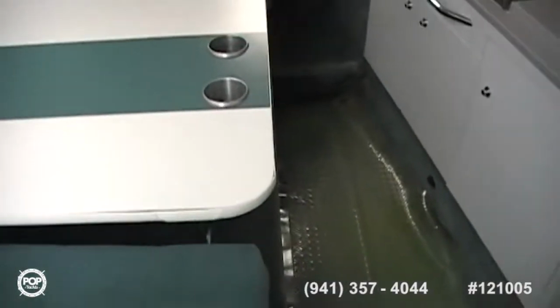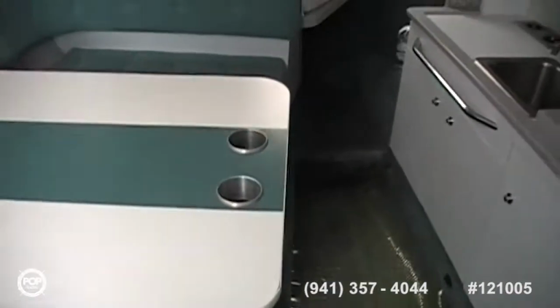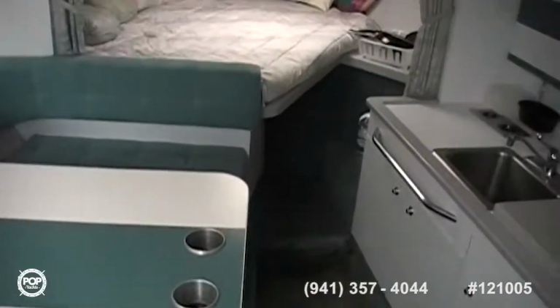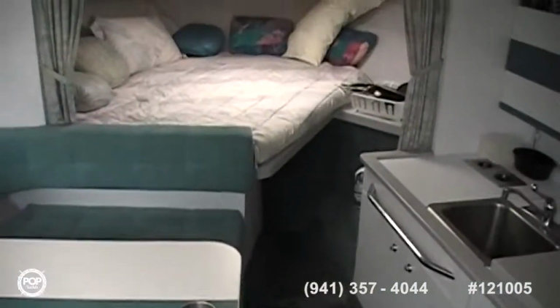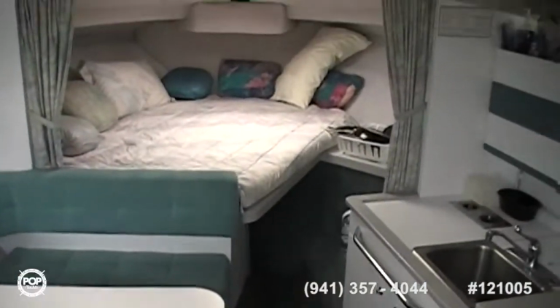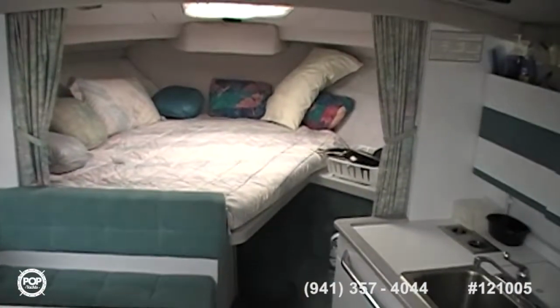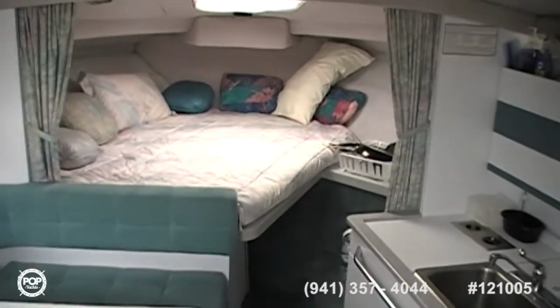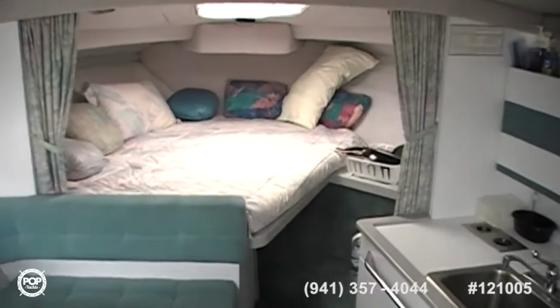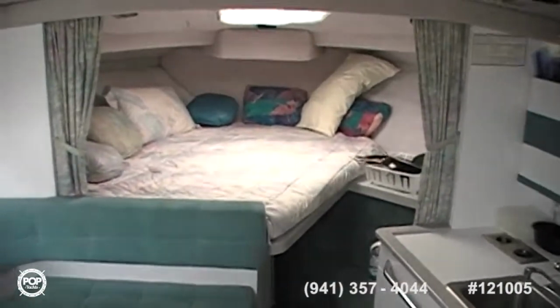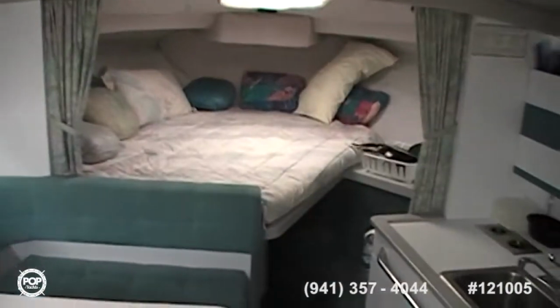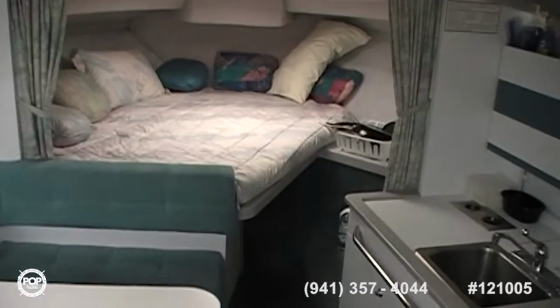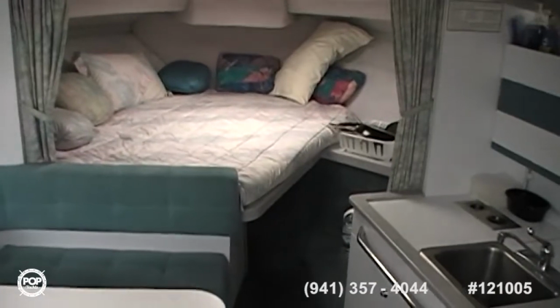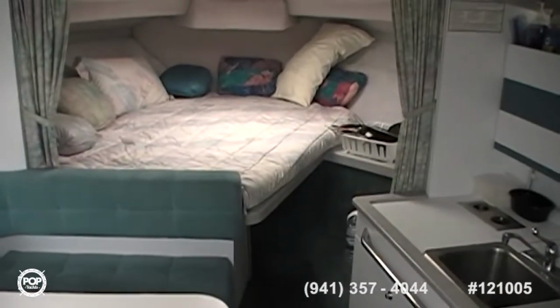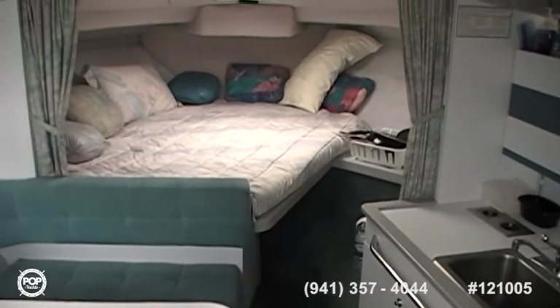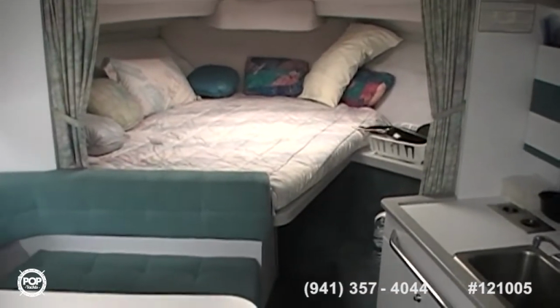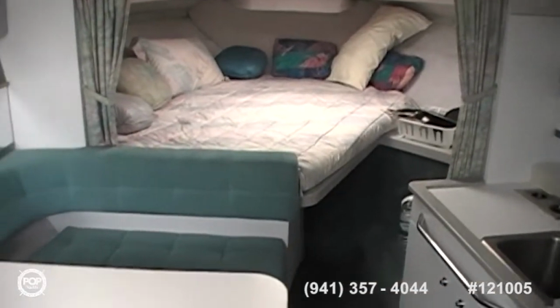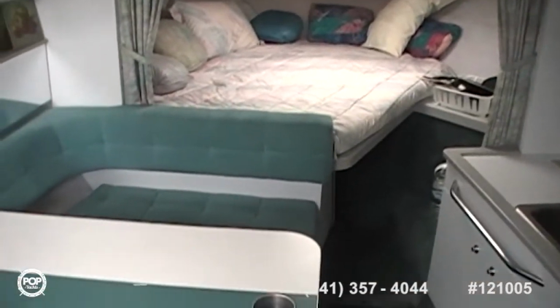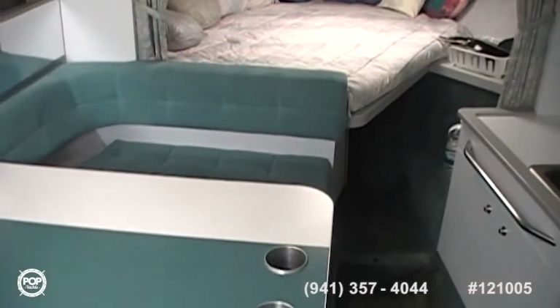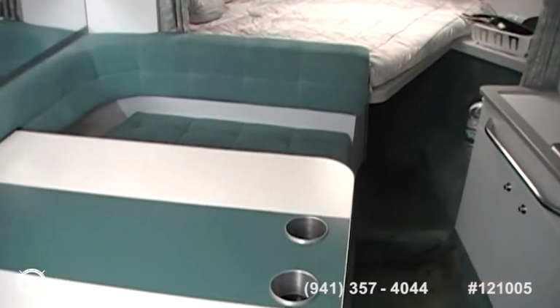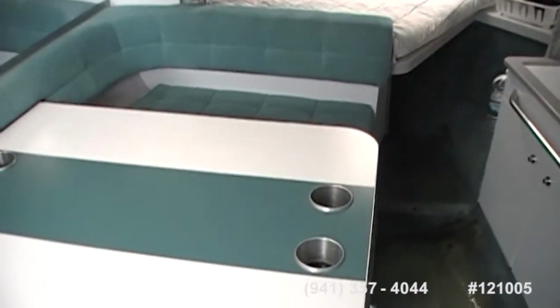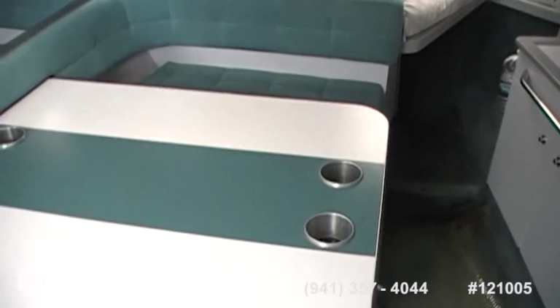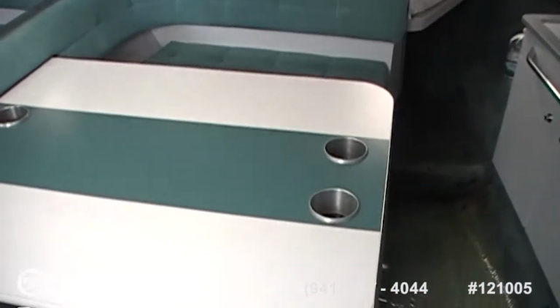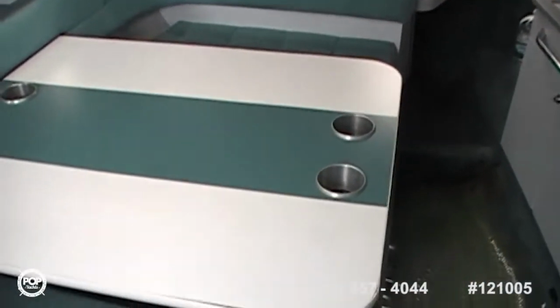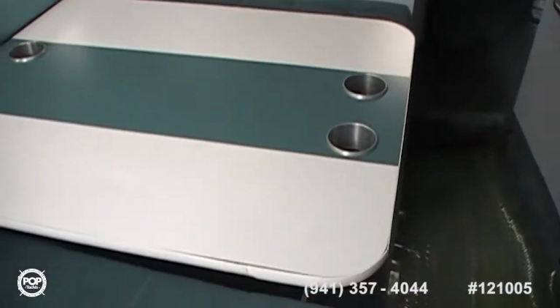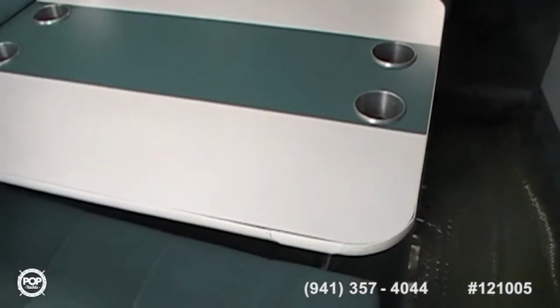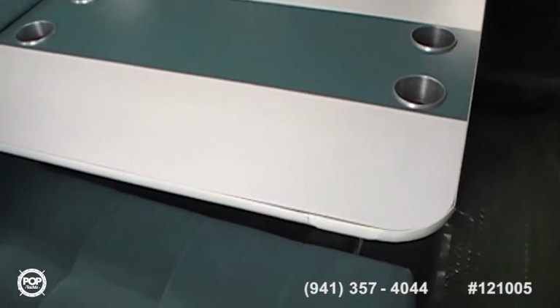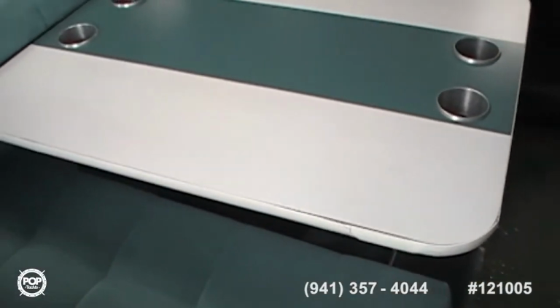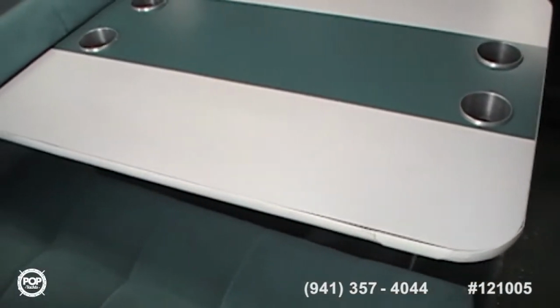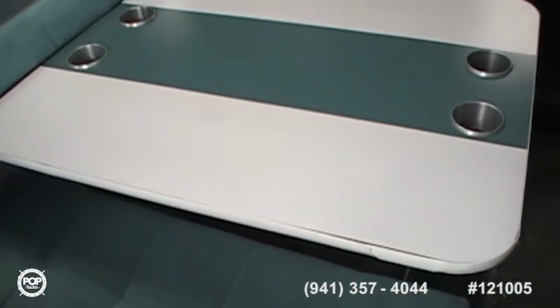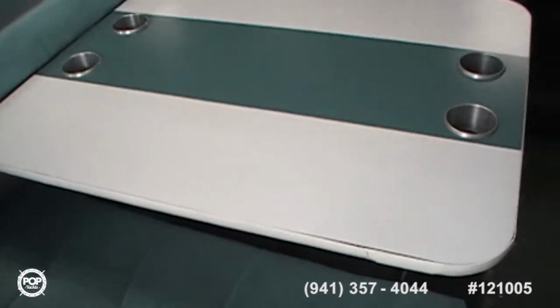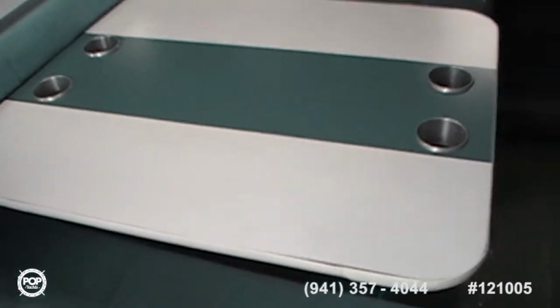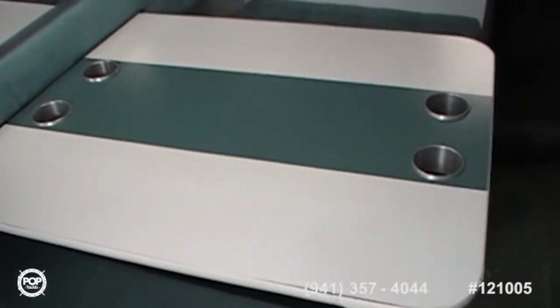It's got a nice V-berth up front — looks like about a queen-size bed — and a nice big dinette with cushions. I don't see any visible defects on any of the cushions.